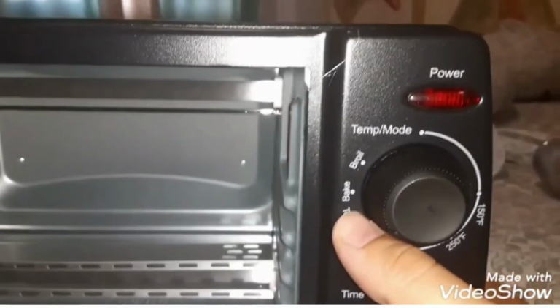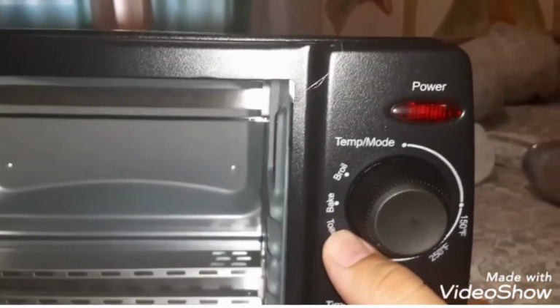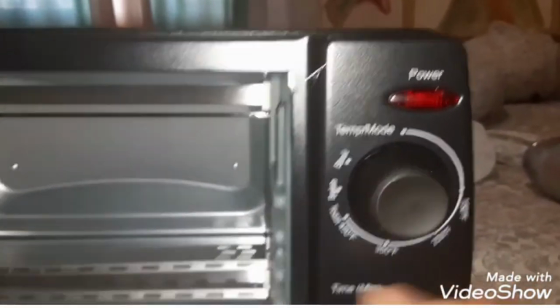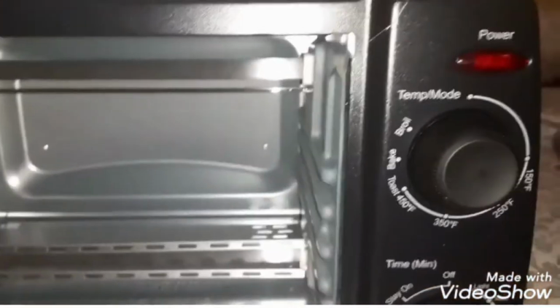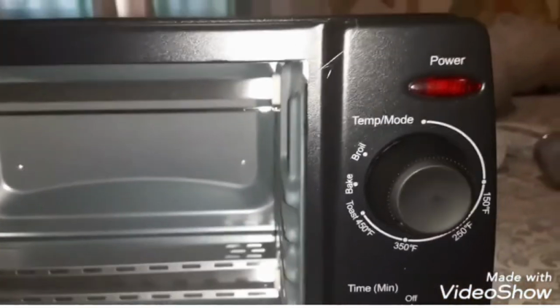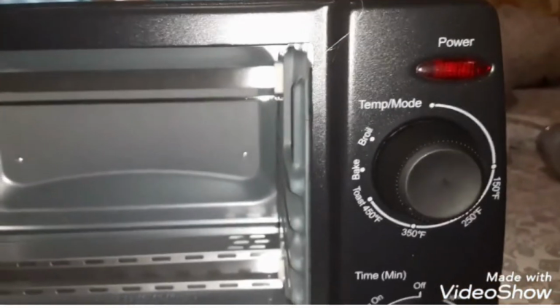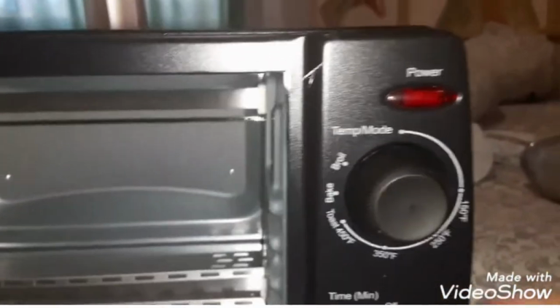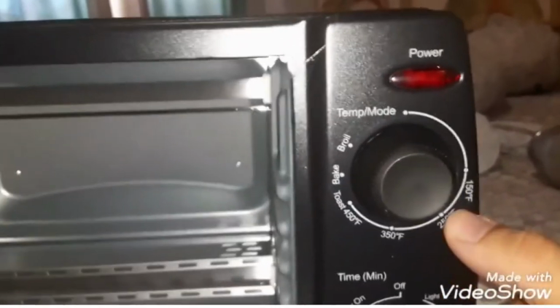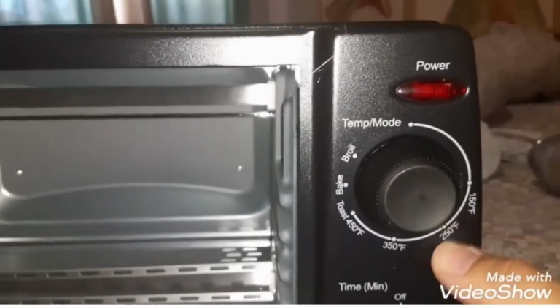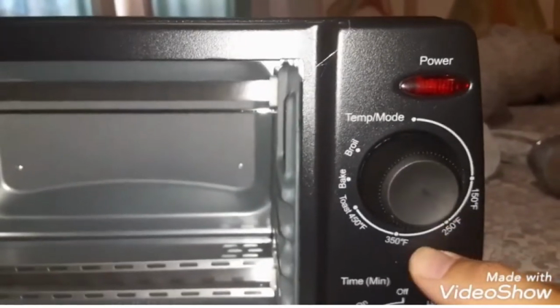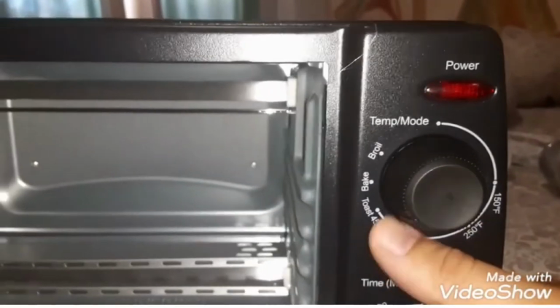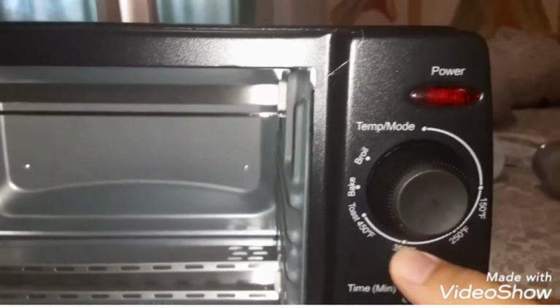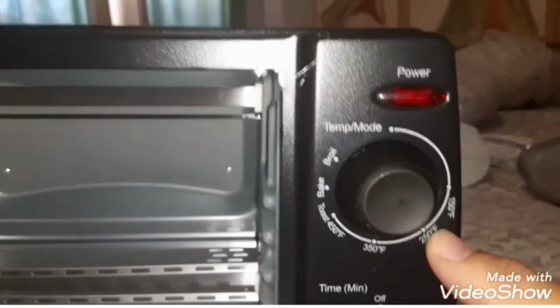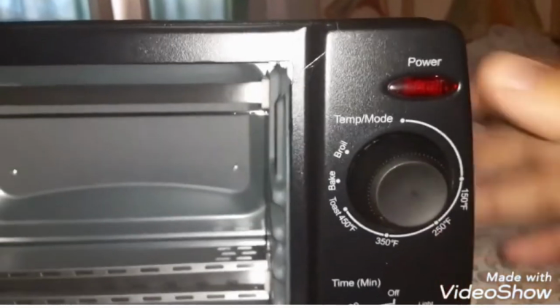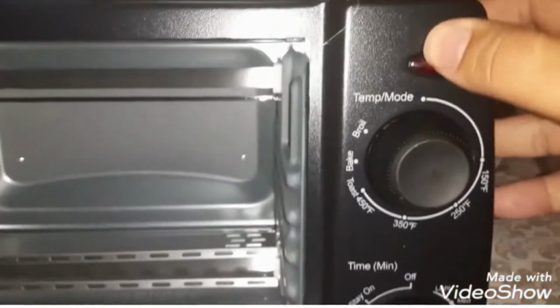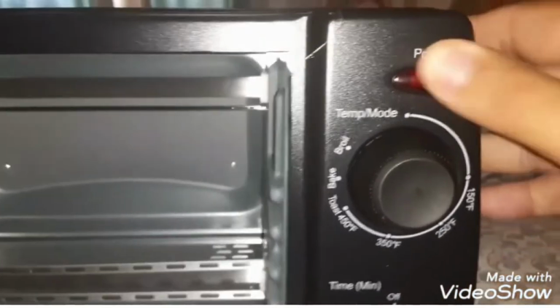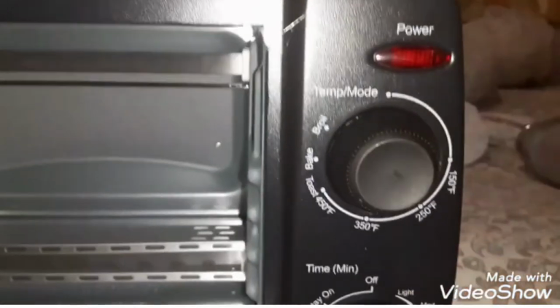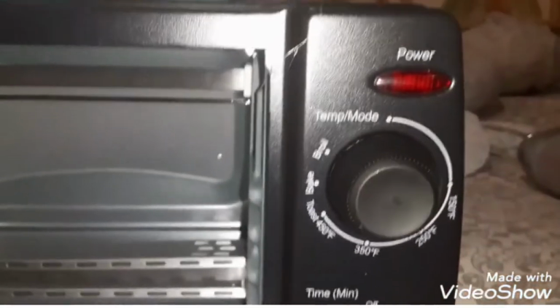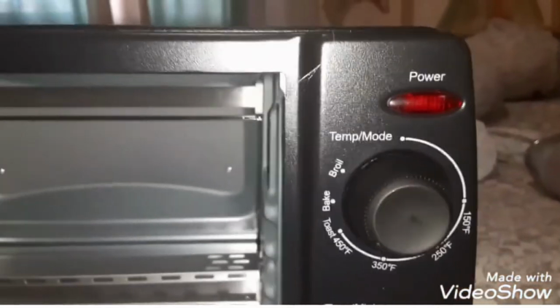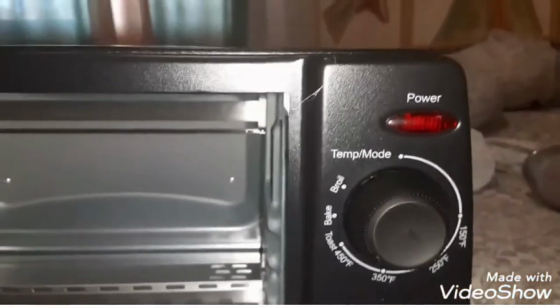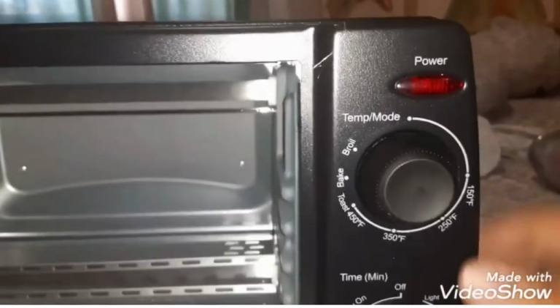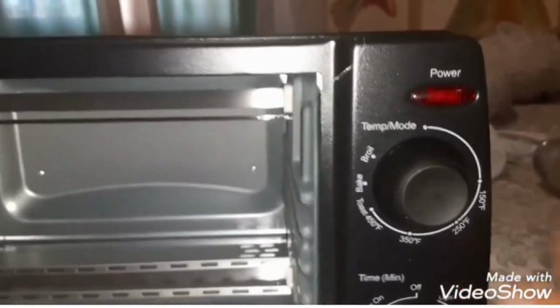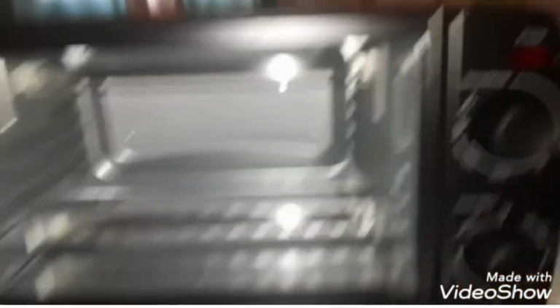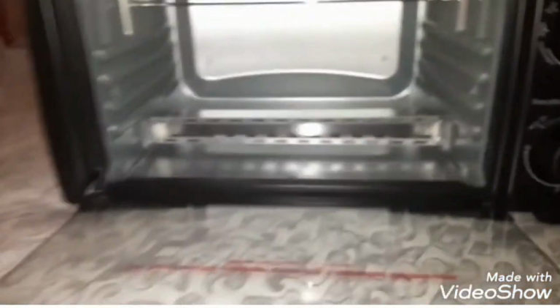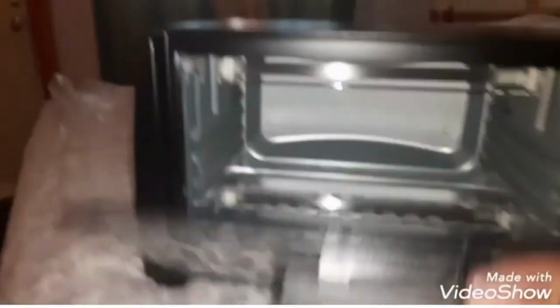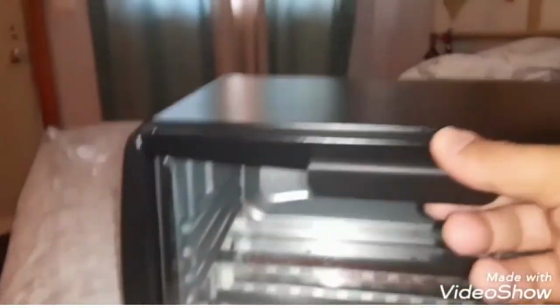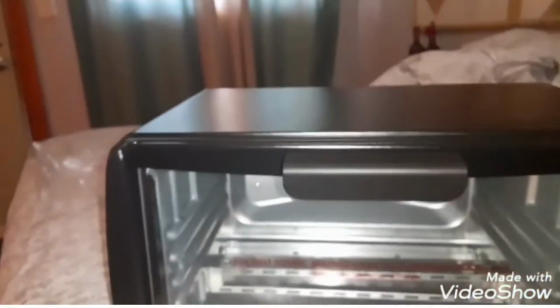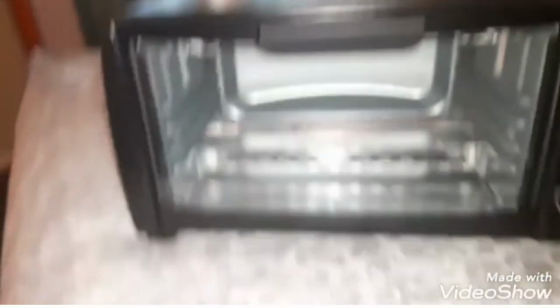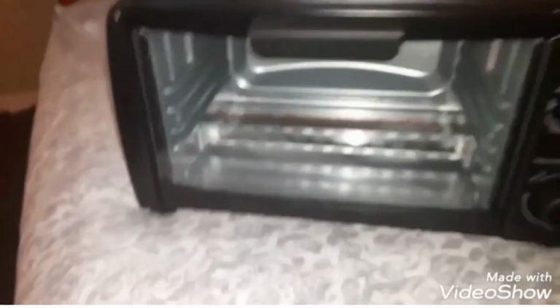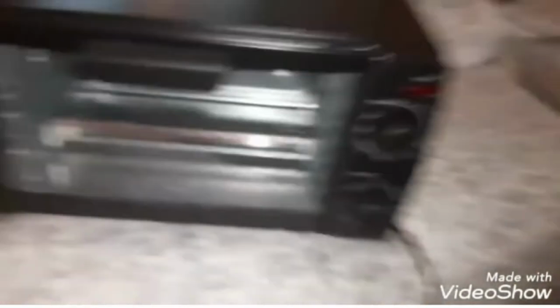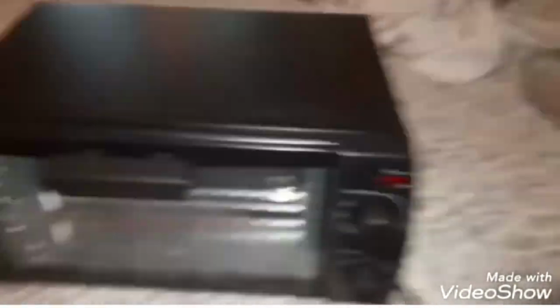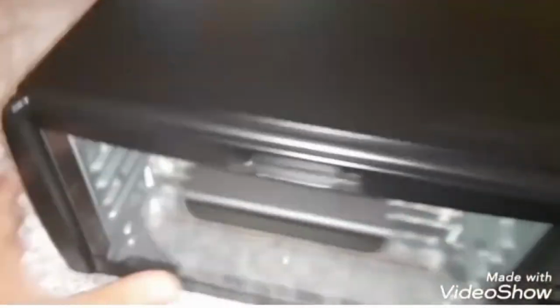You've got light mode, medium light, medium dark, and then broil and bake up here. I'm gonna set it to bake since I'm doing a quick review. I've got a pizza over there in a little mini fridge — let me take a picture for the thumbnail real quick.